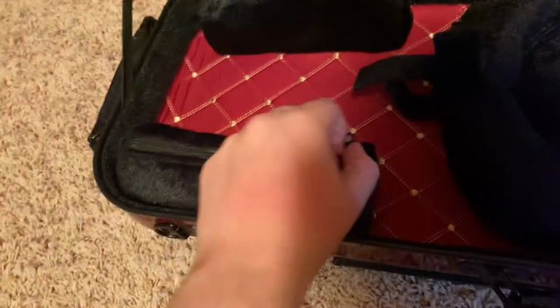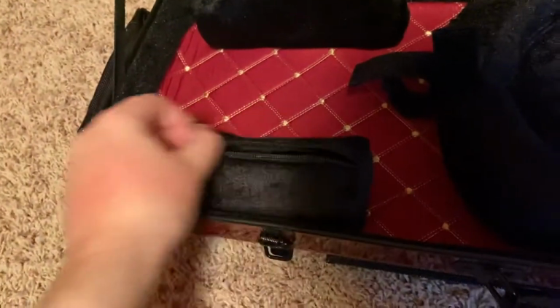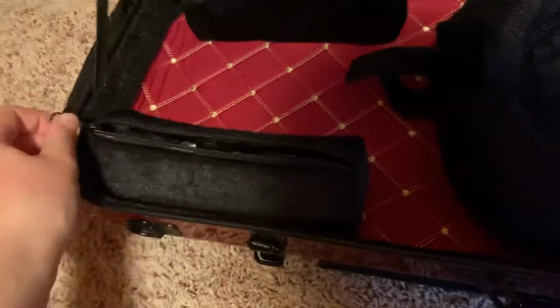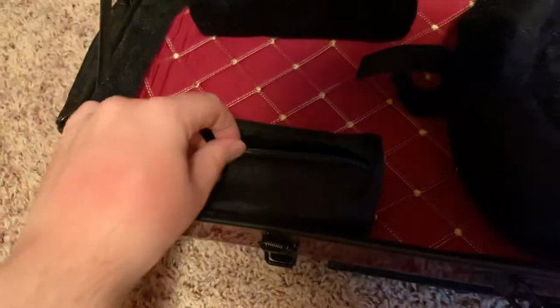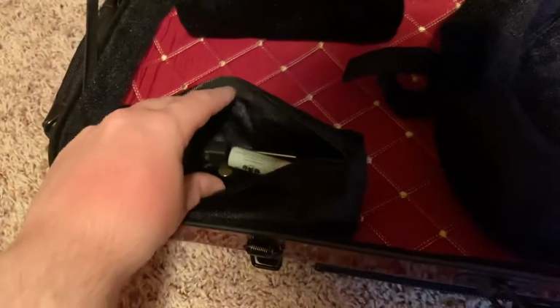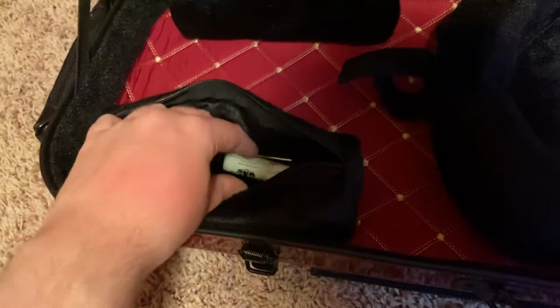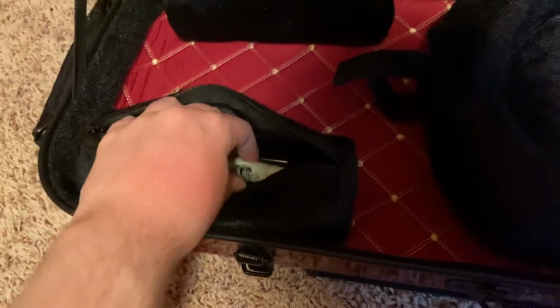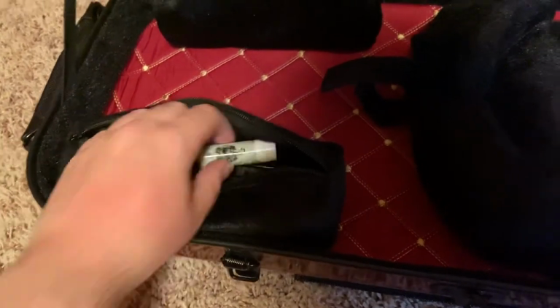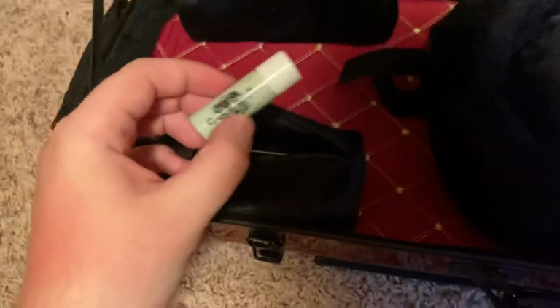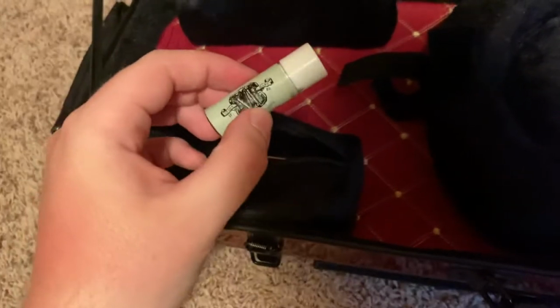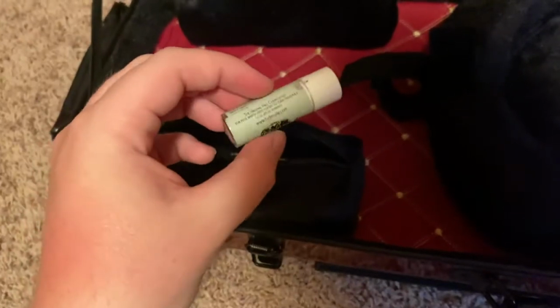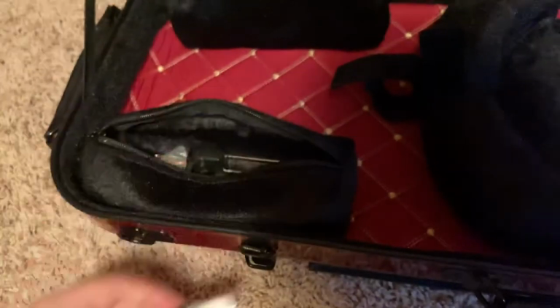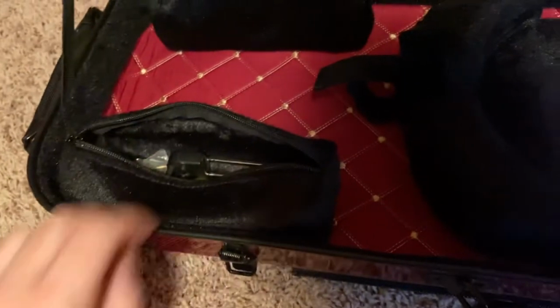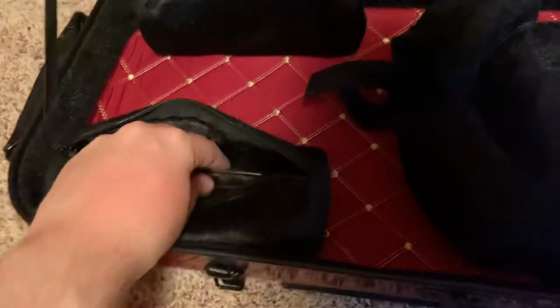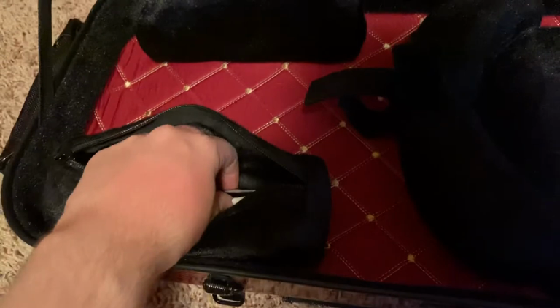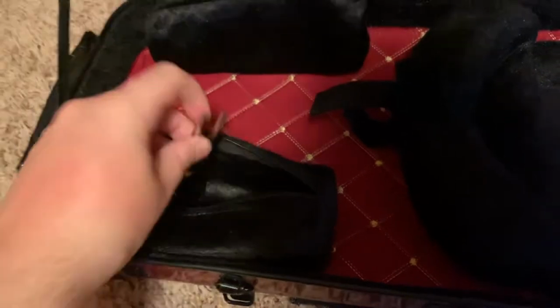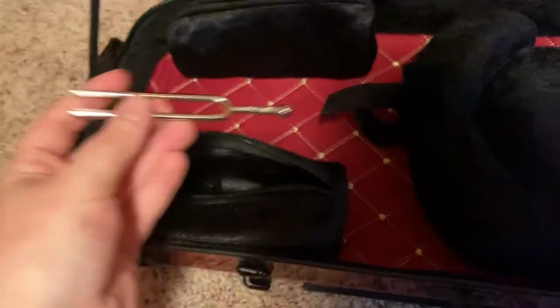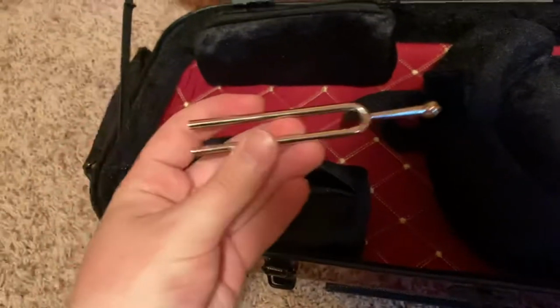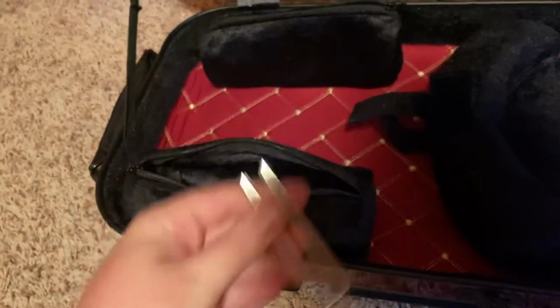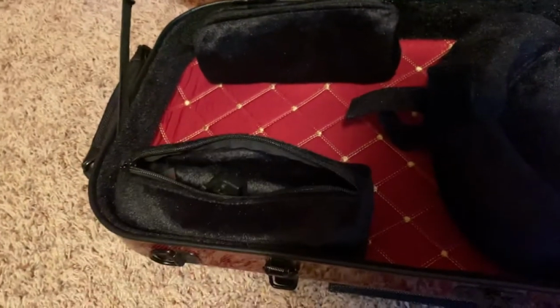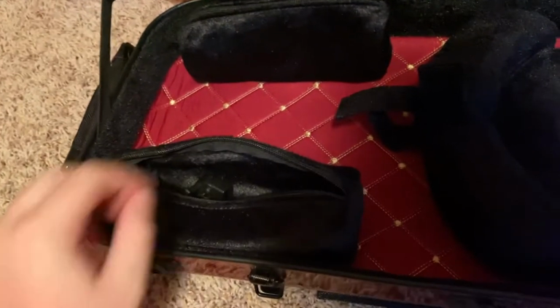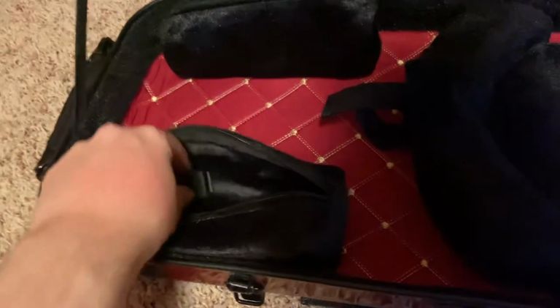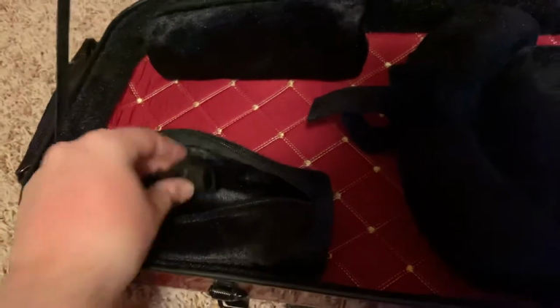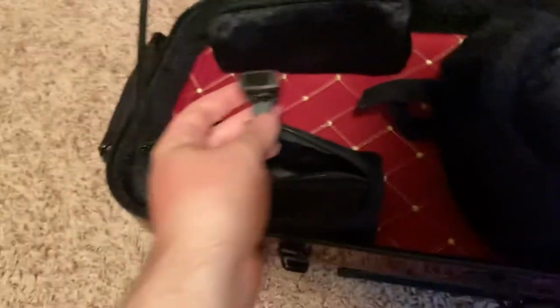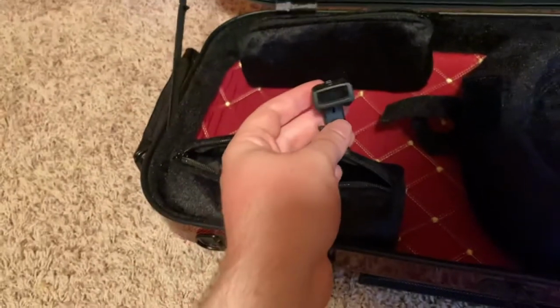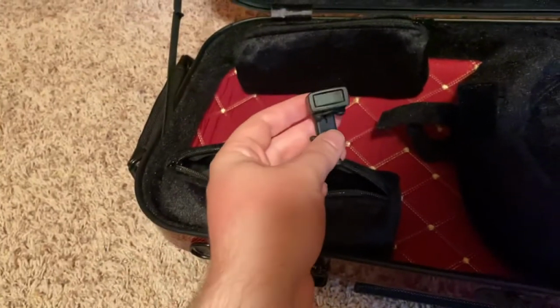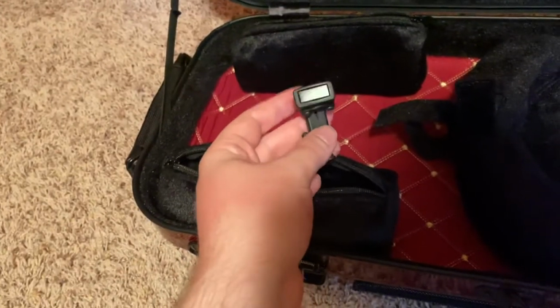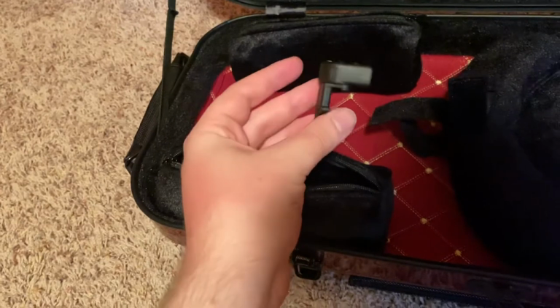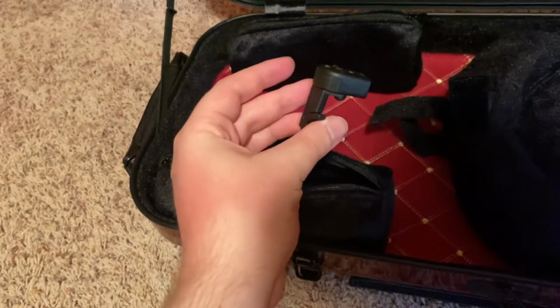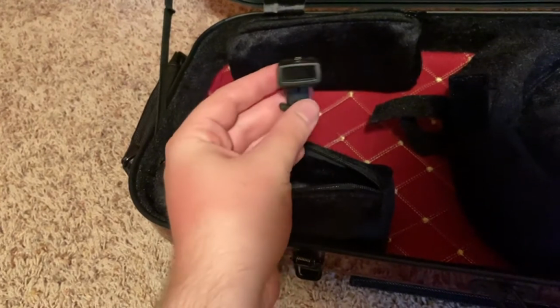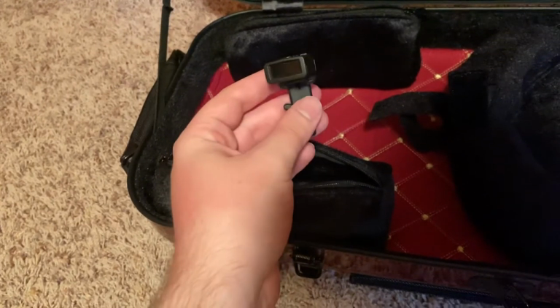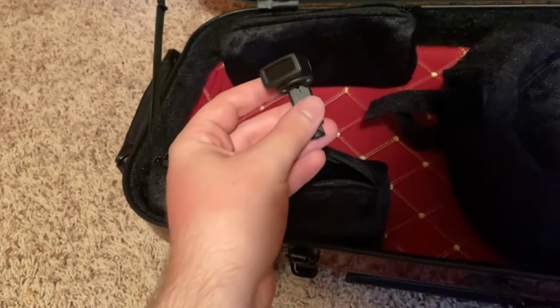In my first pouch I have peg lubricant, what looks like a tuning fork, and a clip-on tuner that I never used — I bought it and thought it'd be useful.